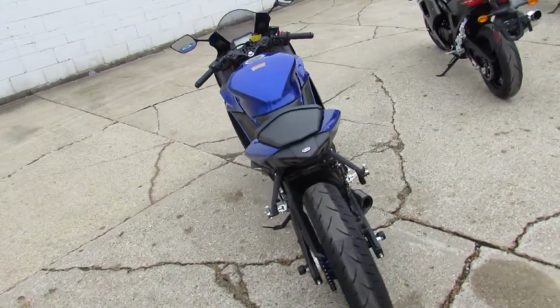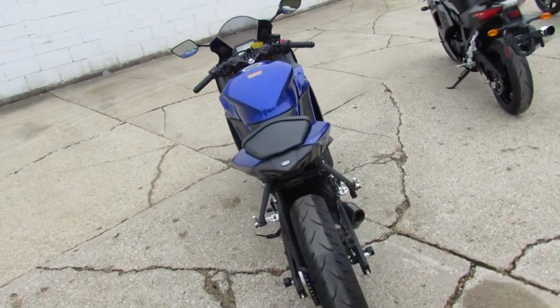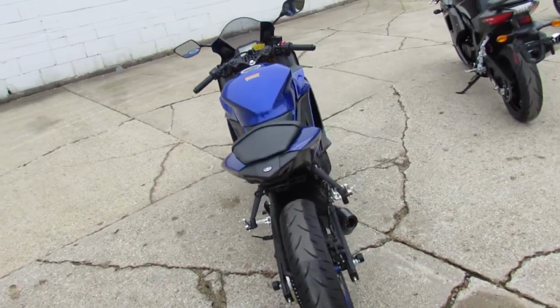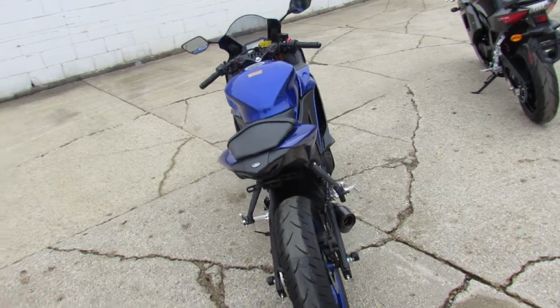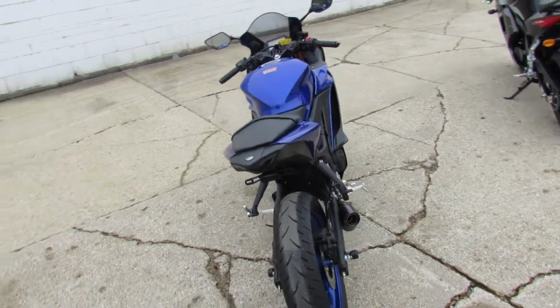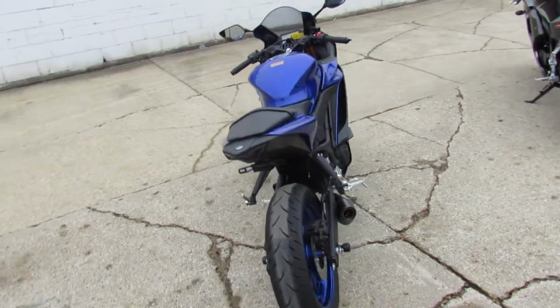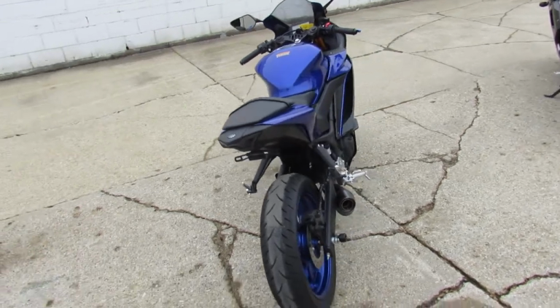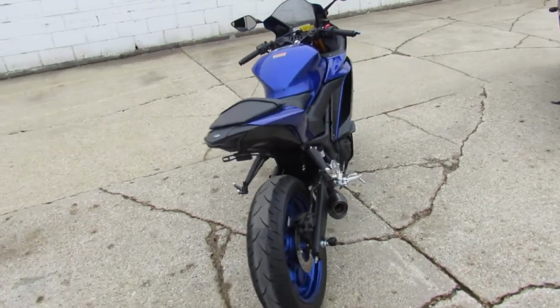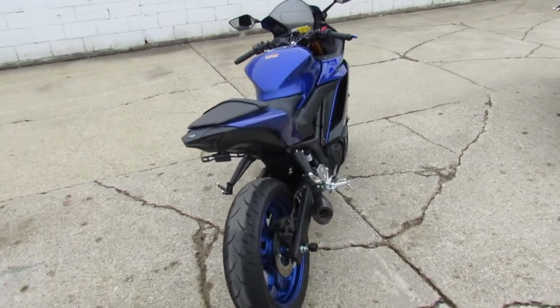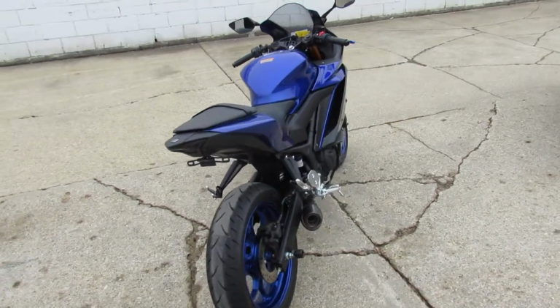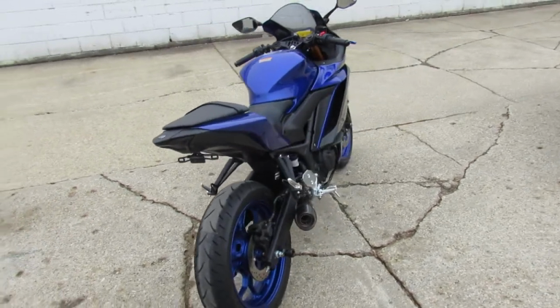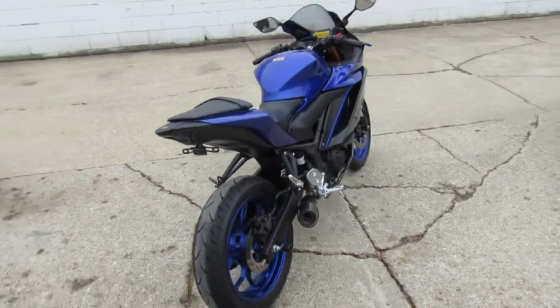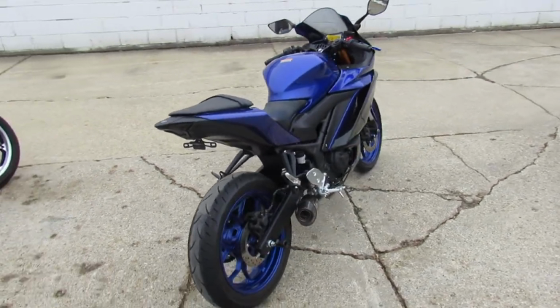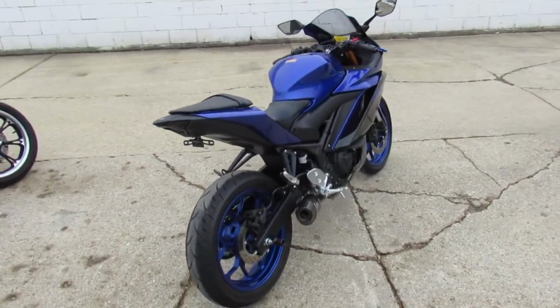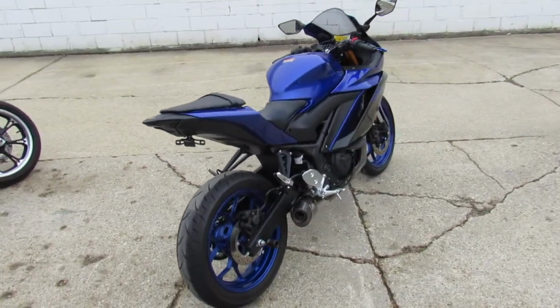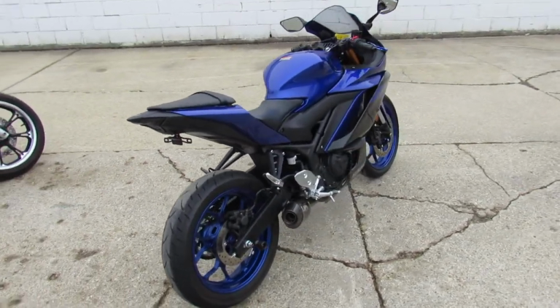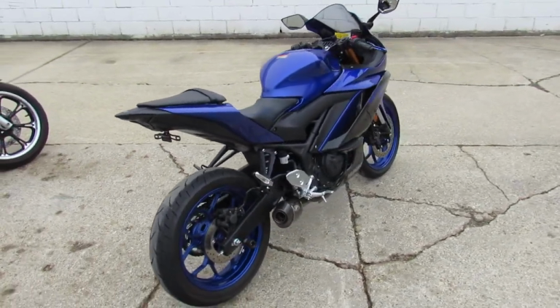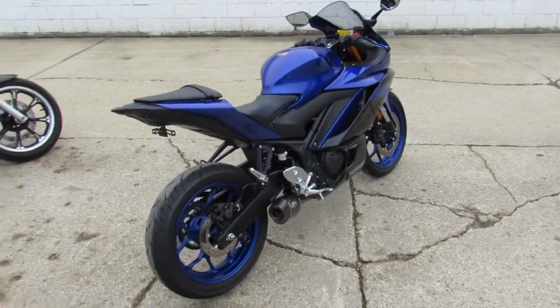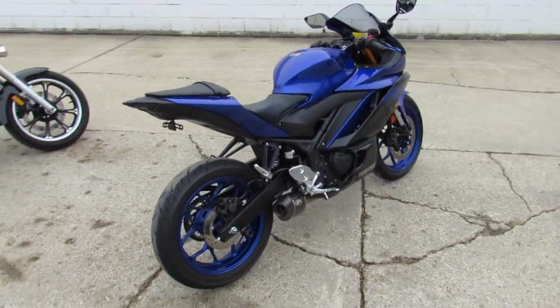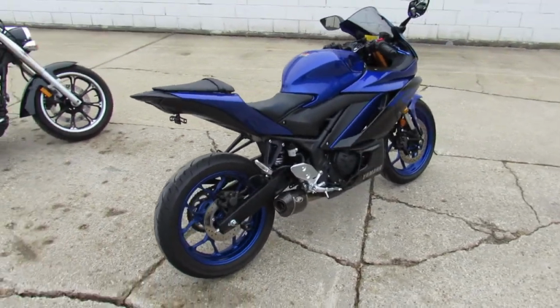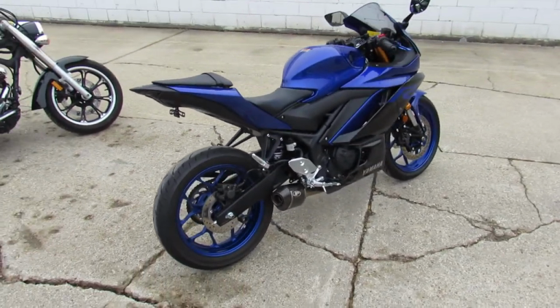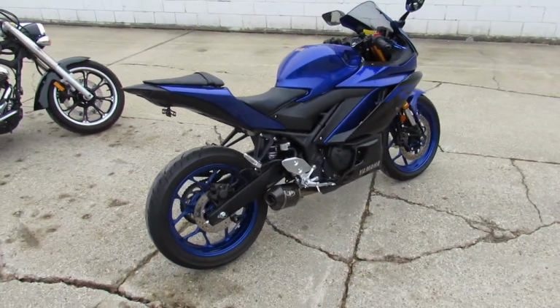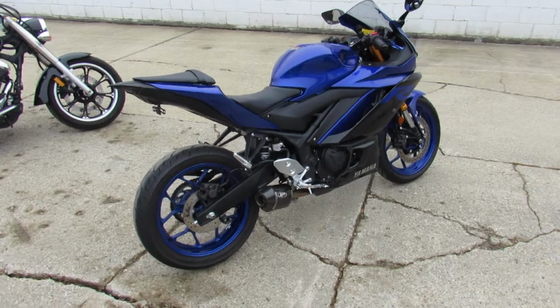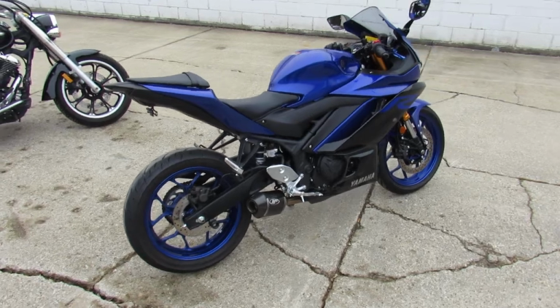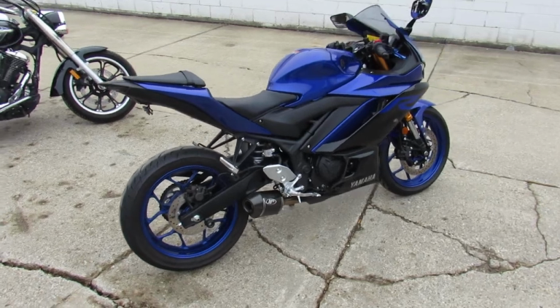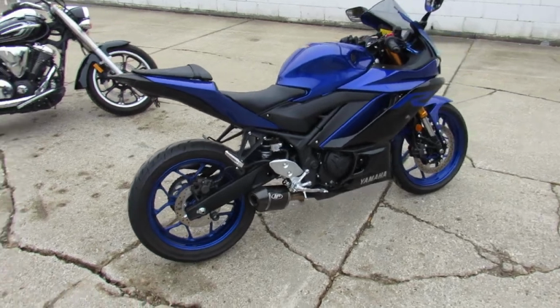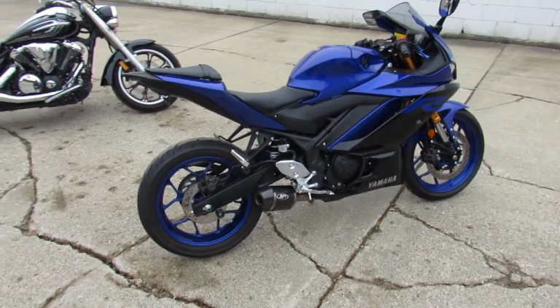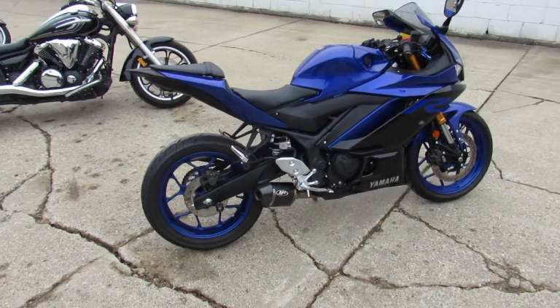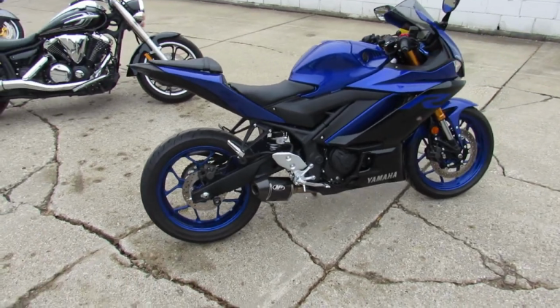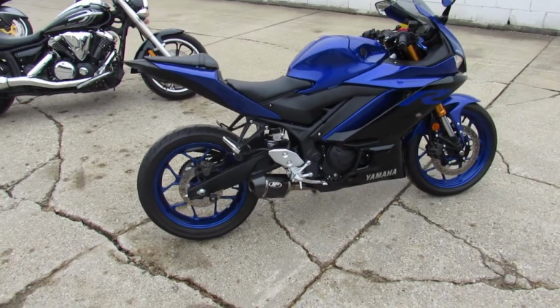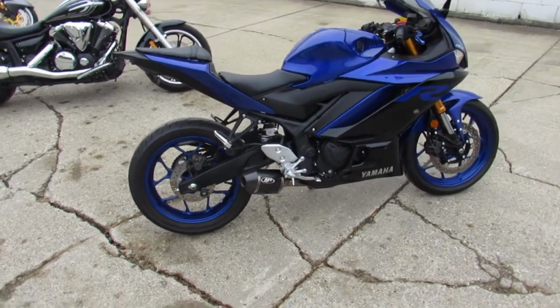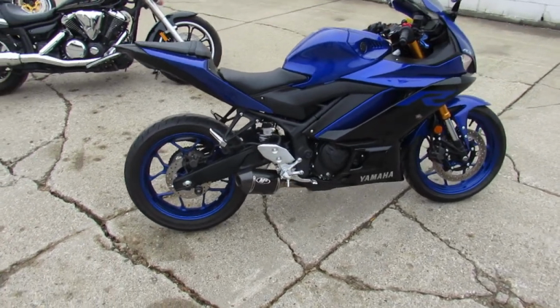Spikes perfect all the way around. CRG adjustable levers. Fender eliminator kit. Integrated LED turn signals. M4 carbon fiber shorty exhaust.